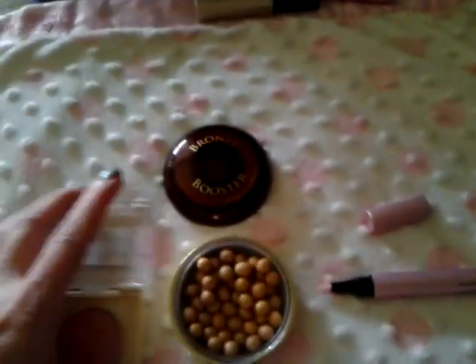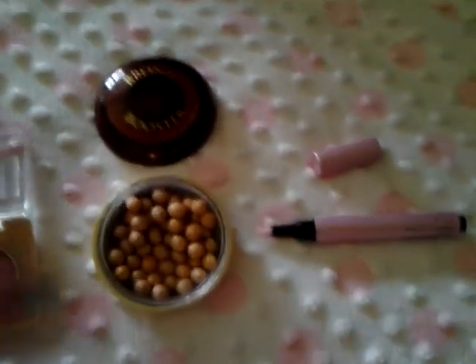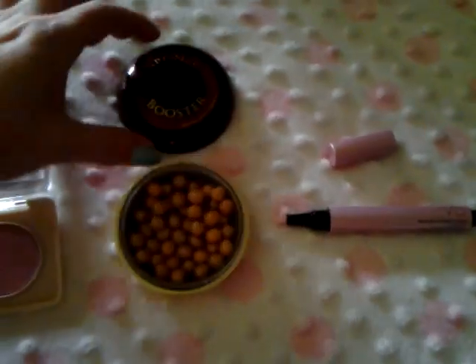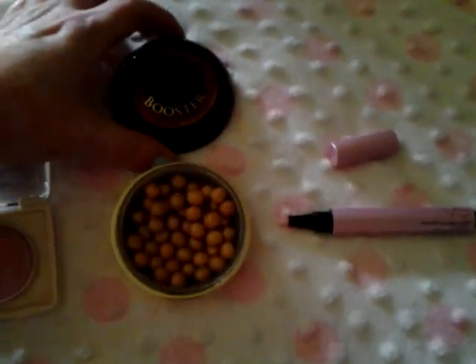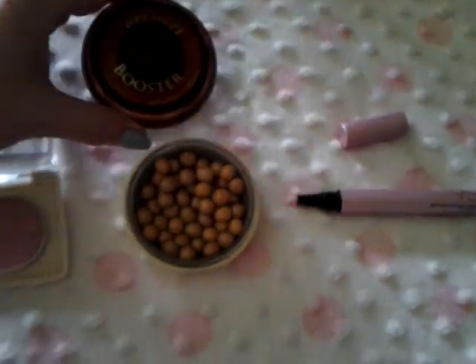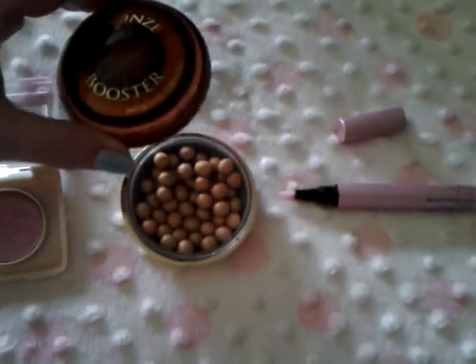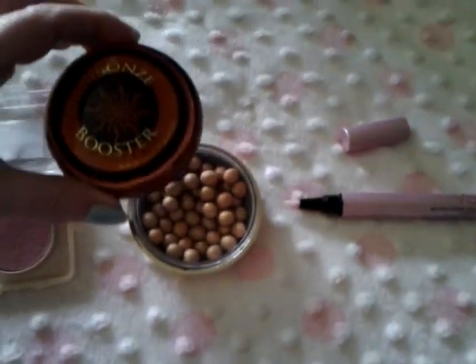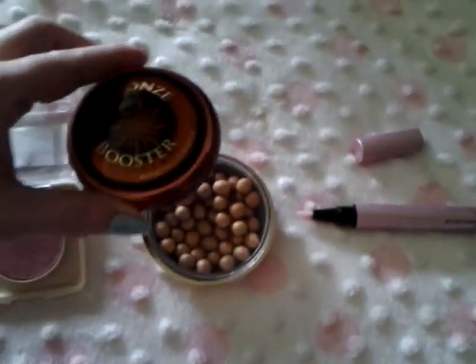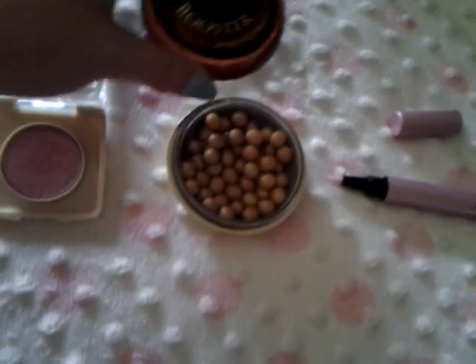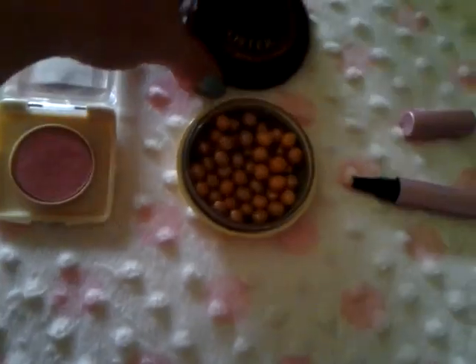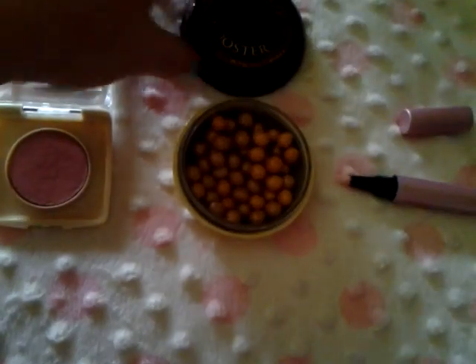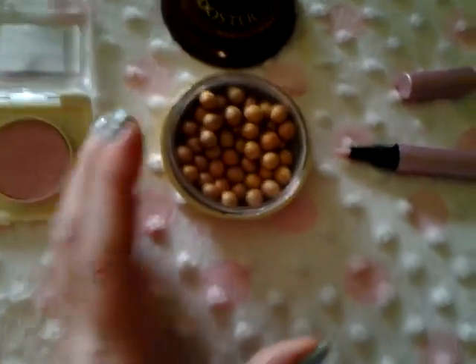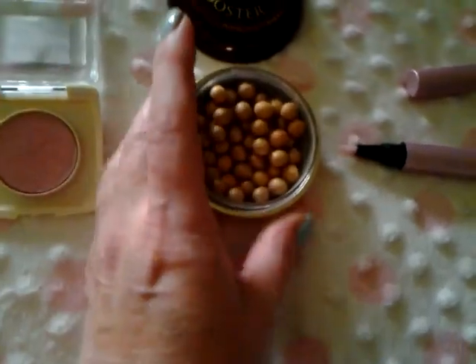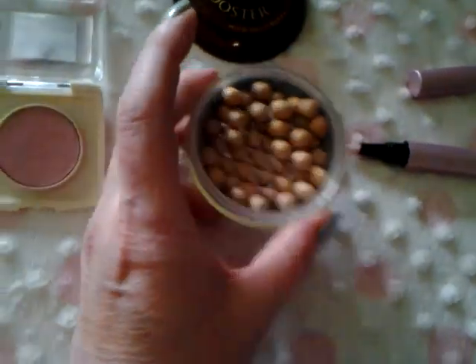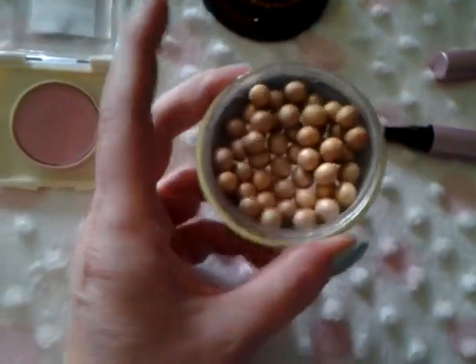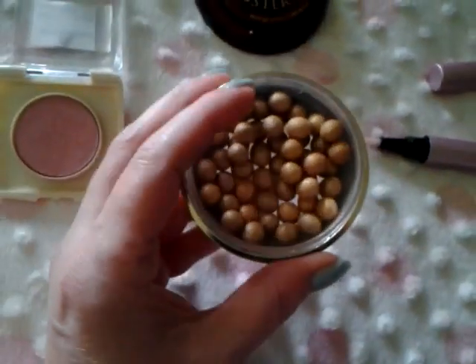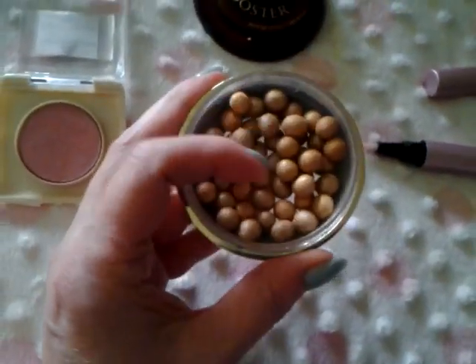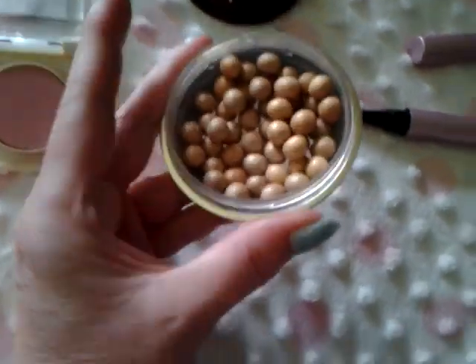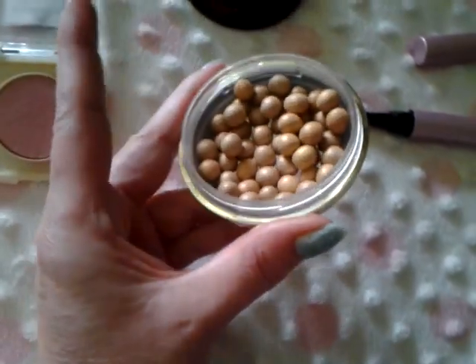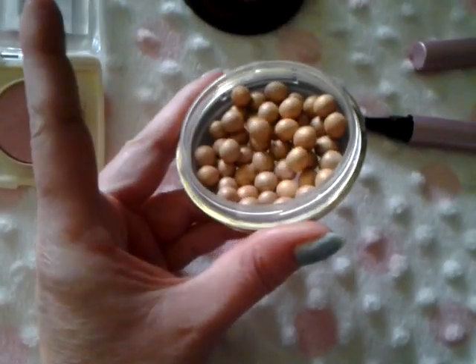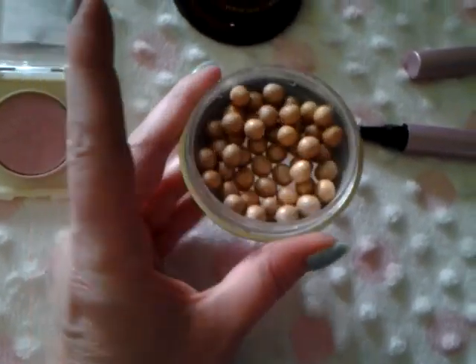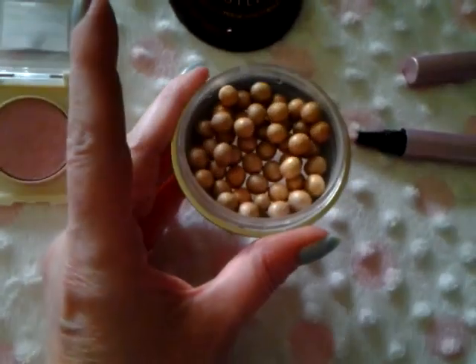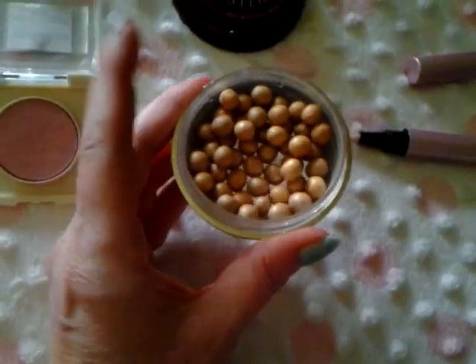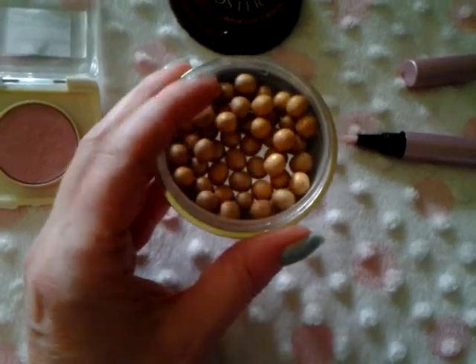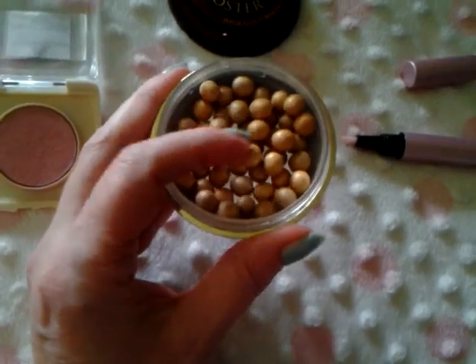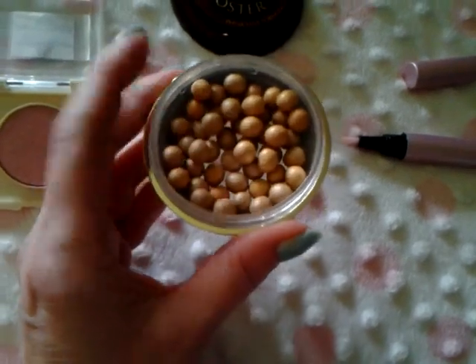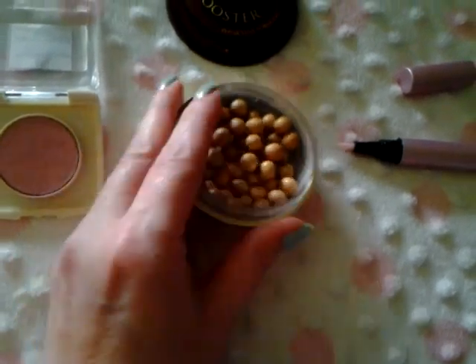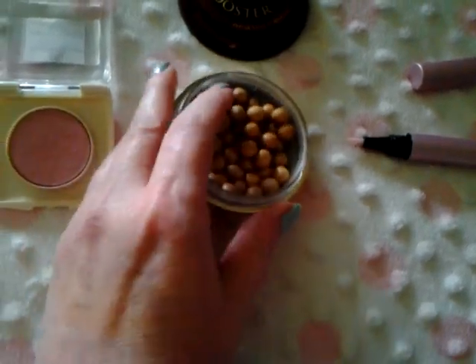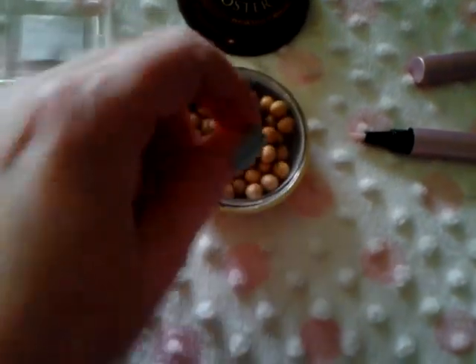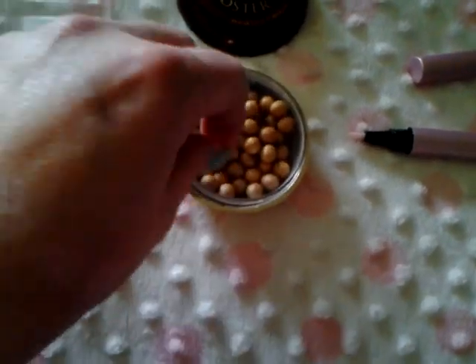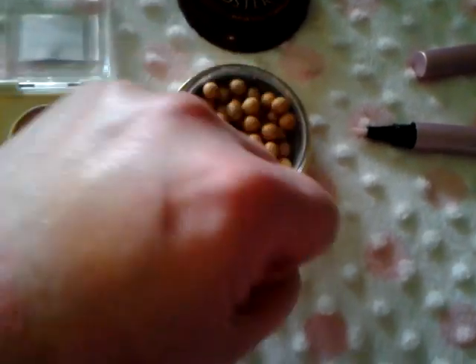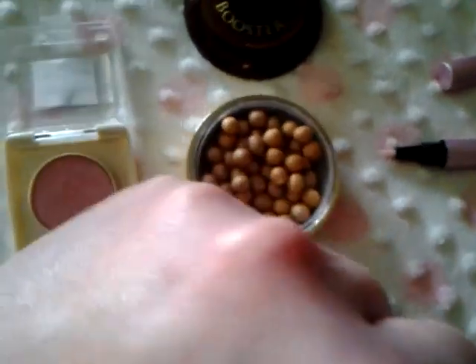Next is the Physician's Formula Bronze Booster Pebbles. I think these might come in a couple different shades. It doesn't have a name on them, but you swirl your brush in.